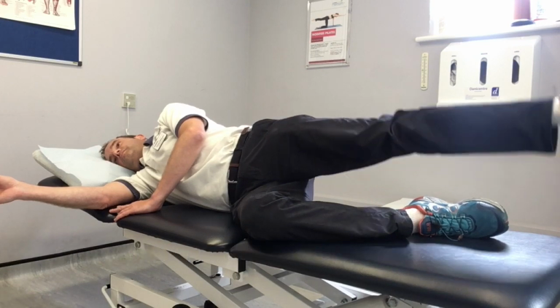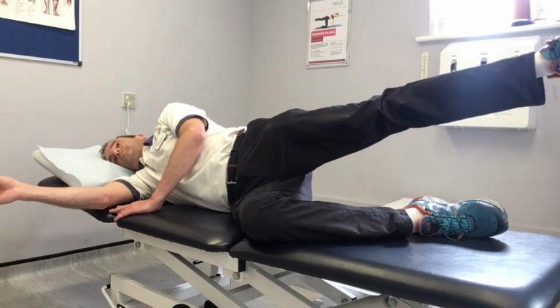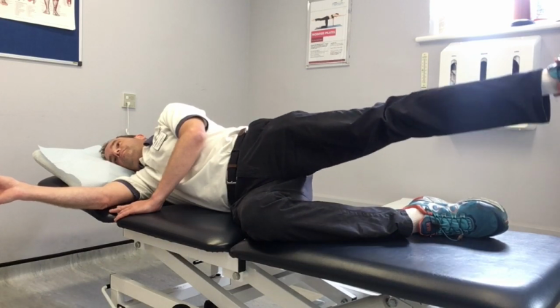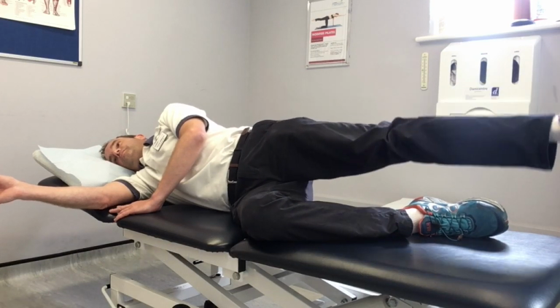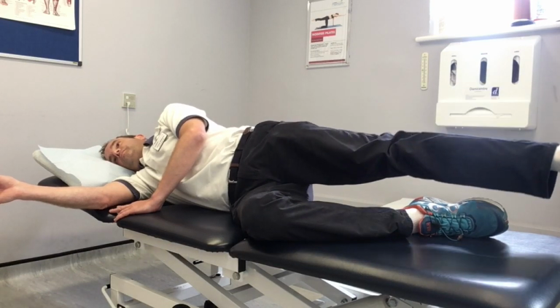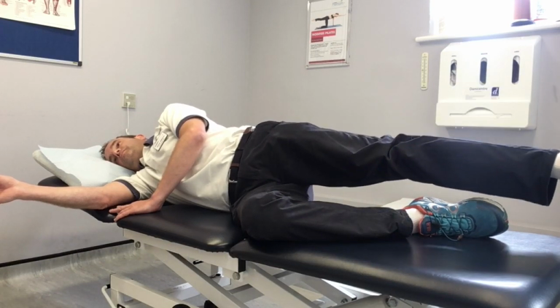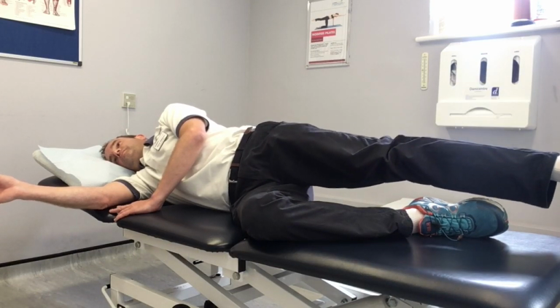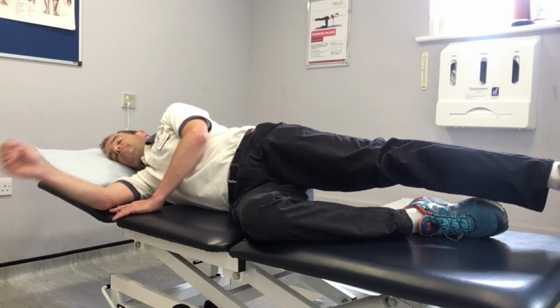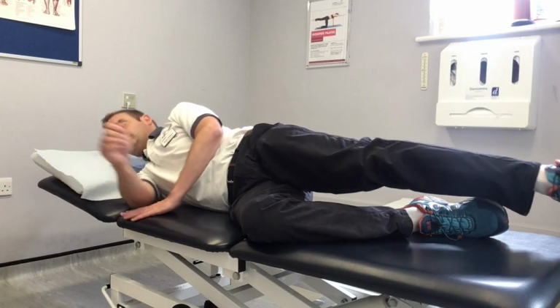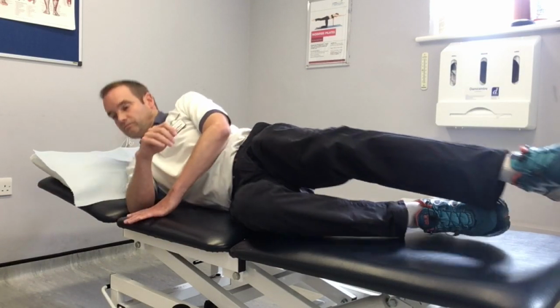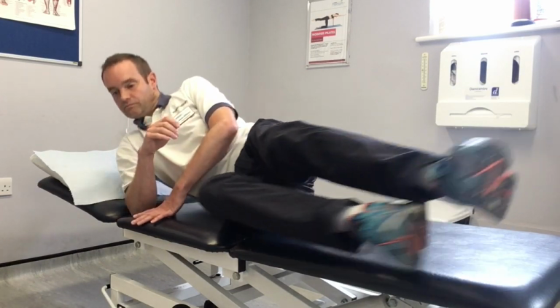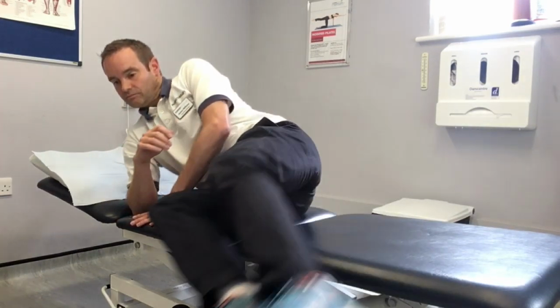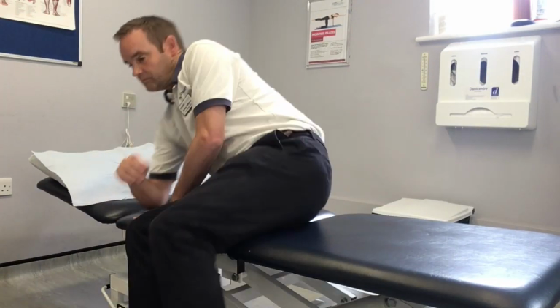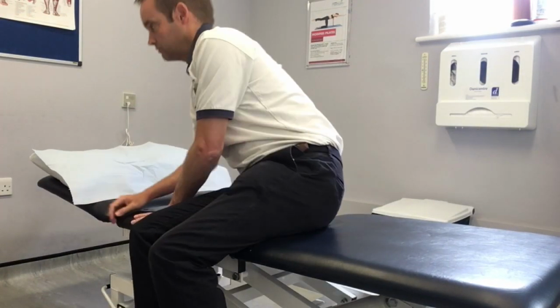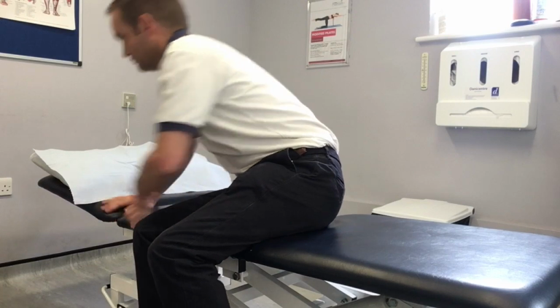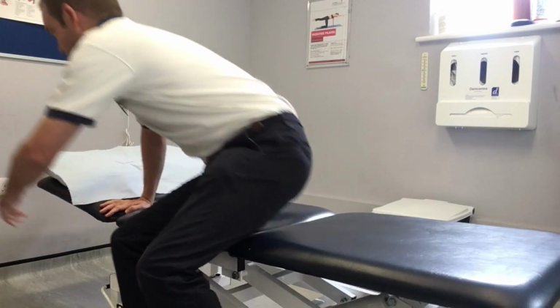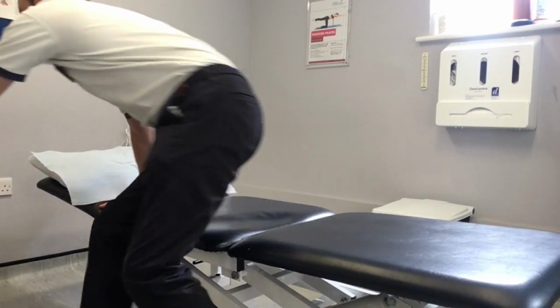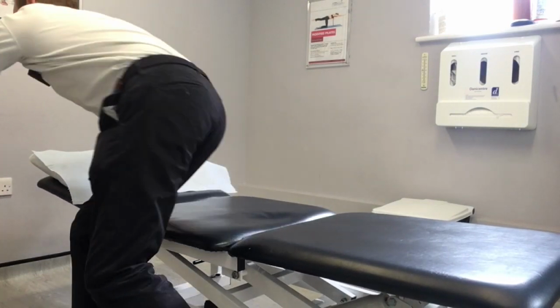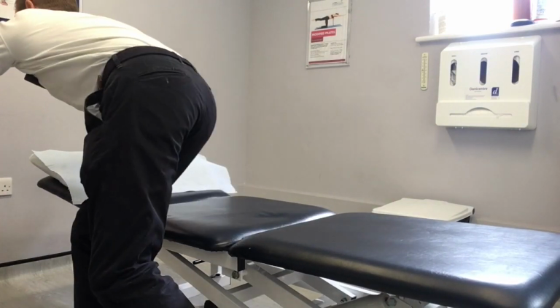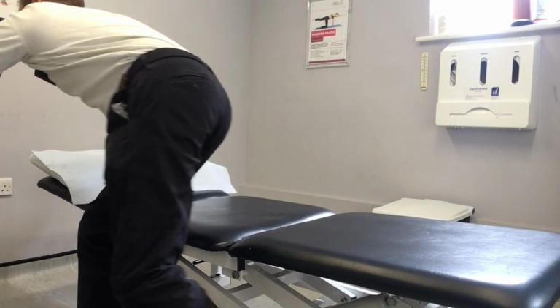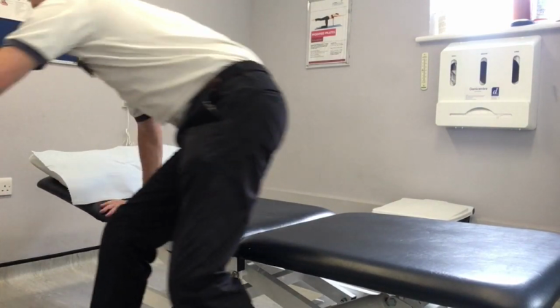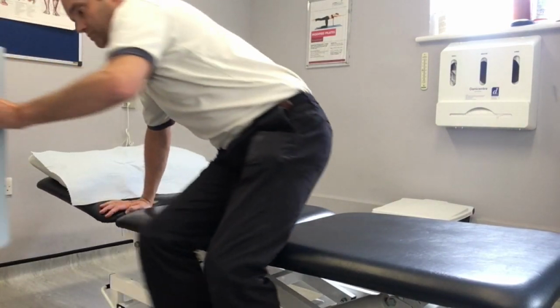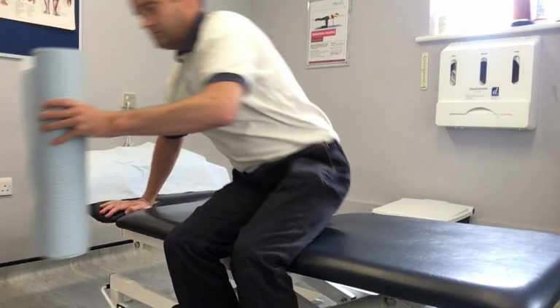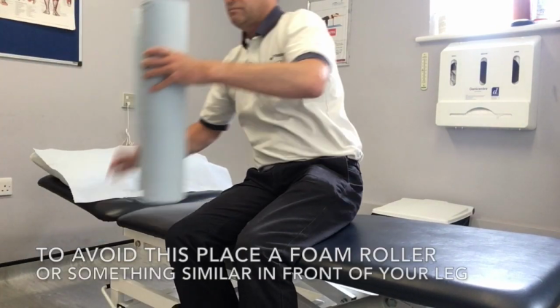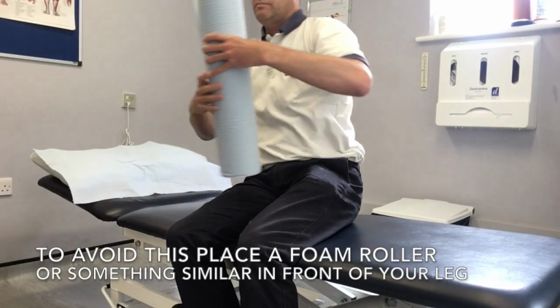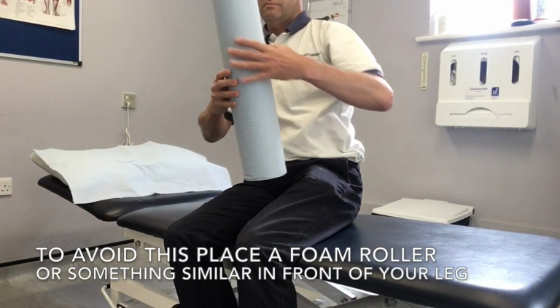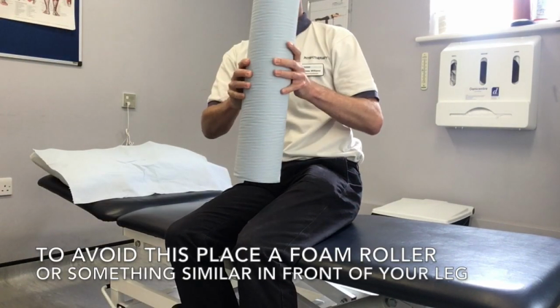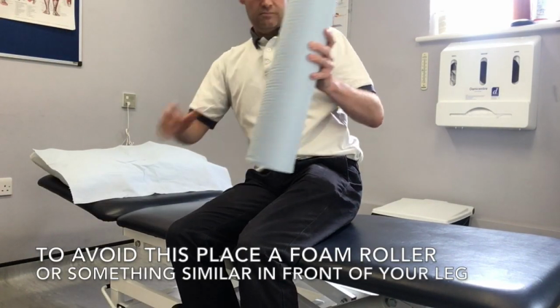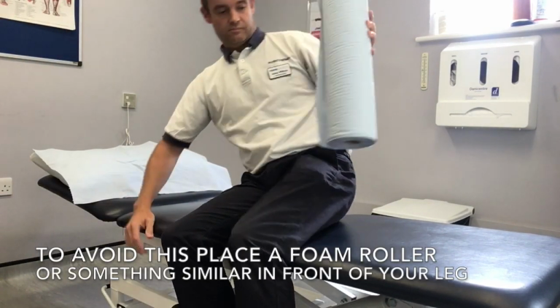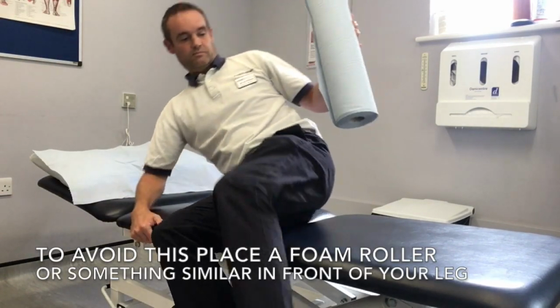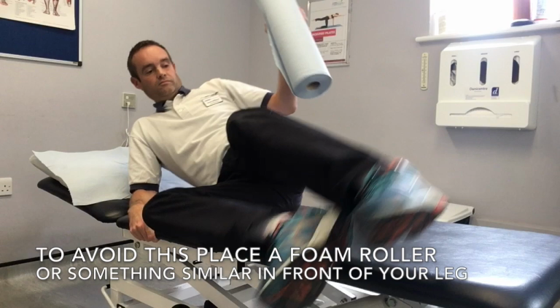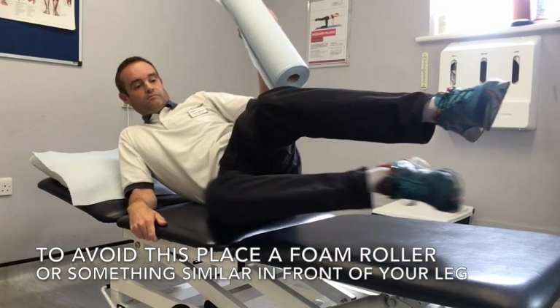If you want guidance as to whether it is in line with your upper body, place something like a foam roller or a paper roll in front of your leg, and that should give you guidance to keep it in line.